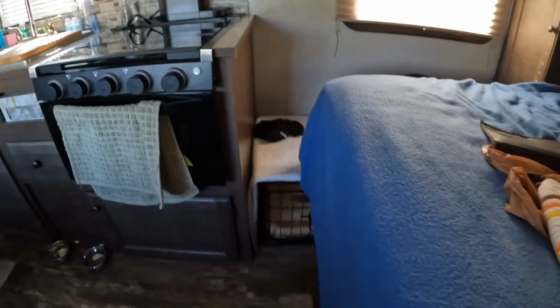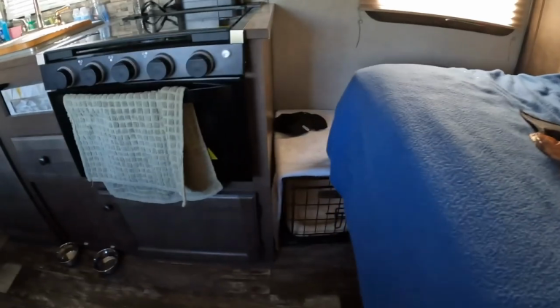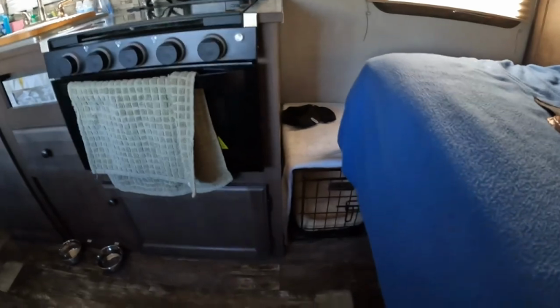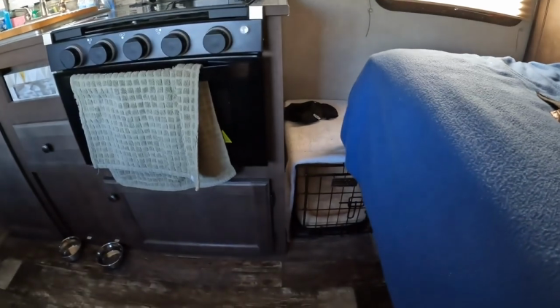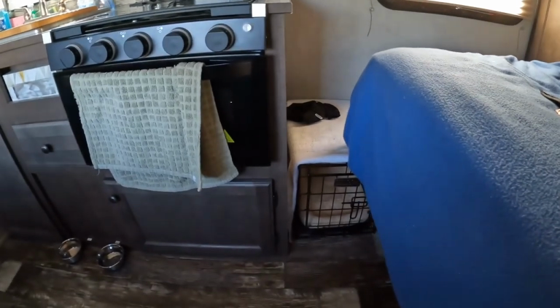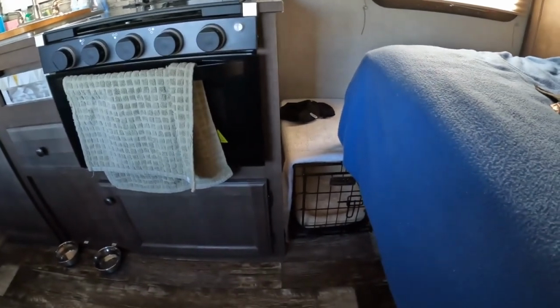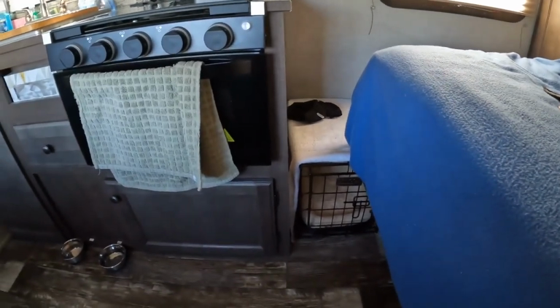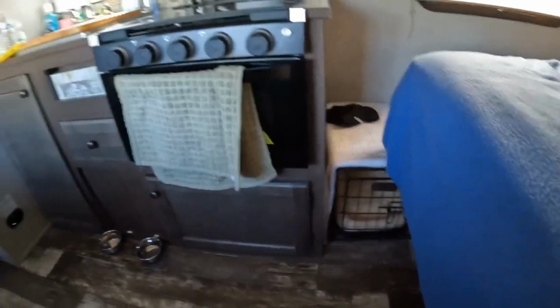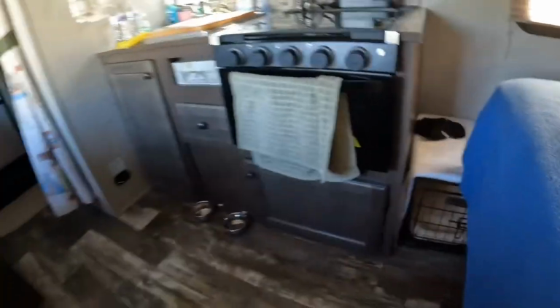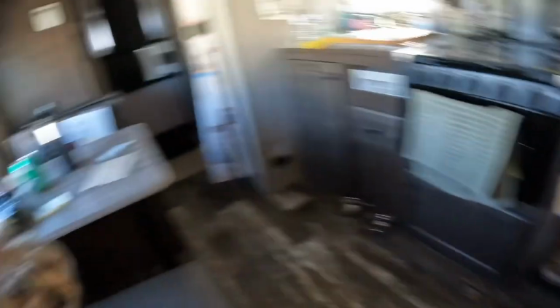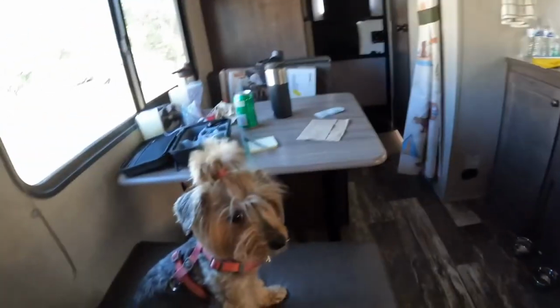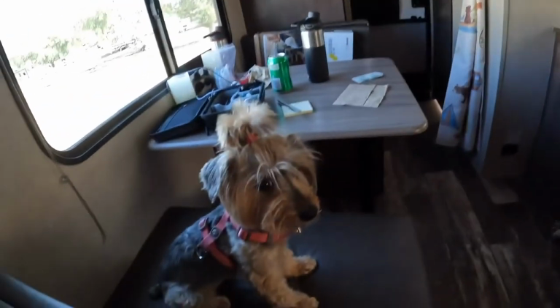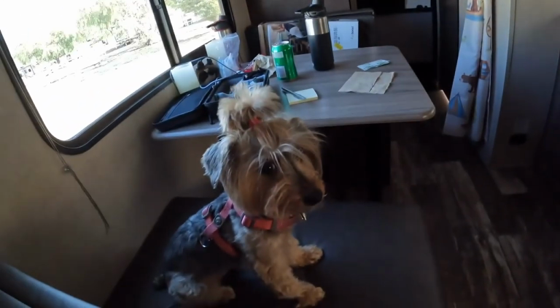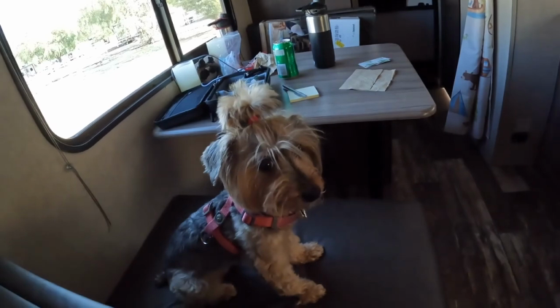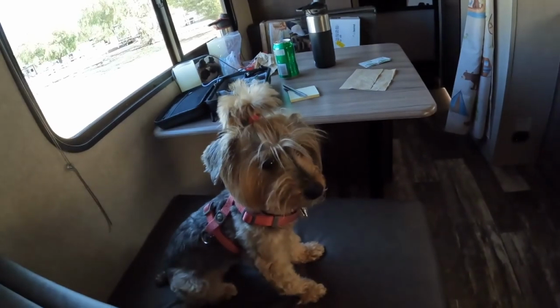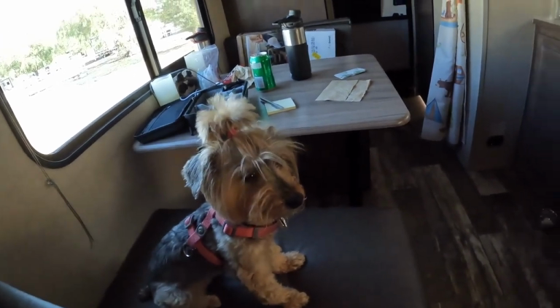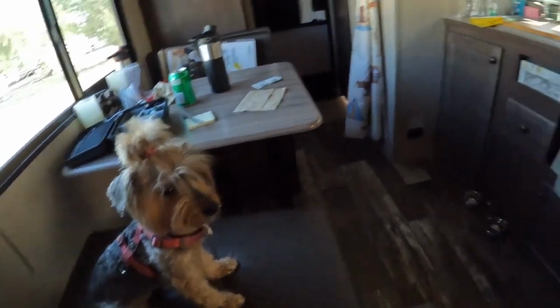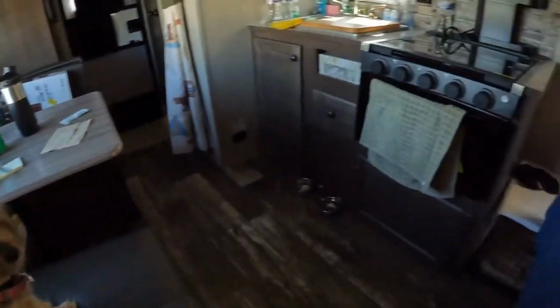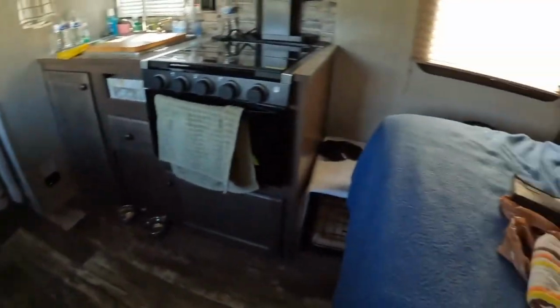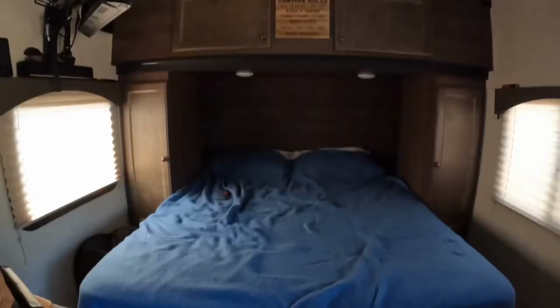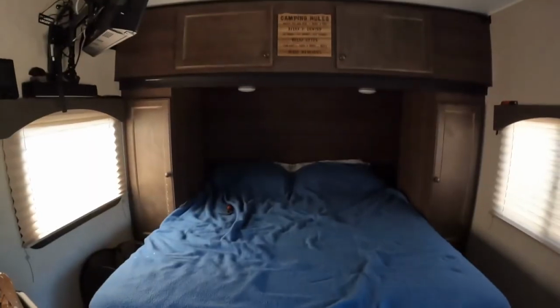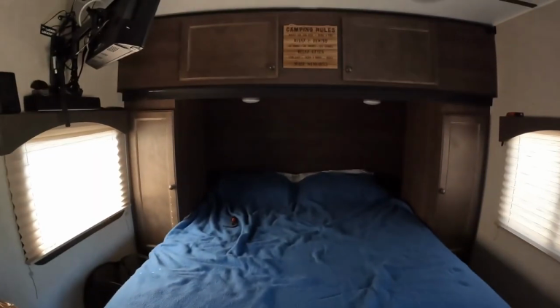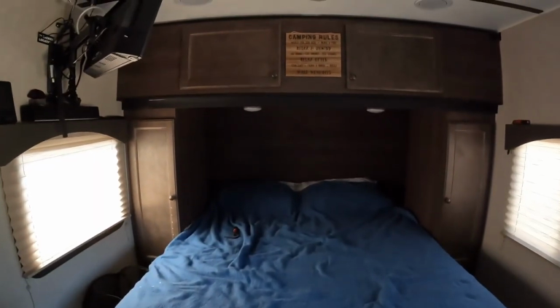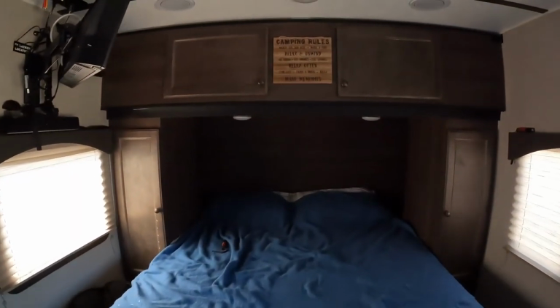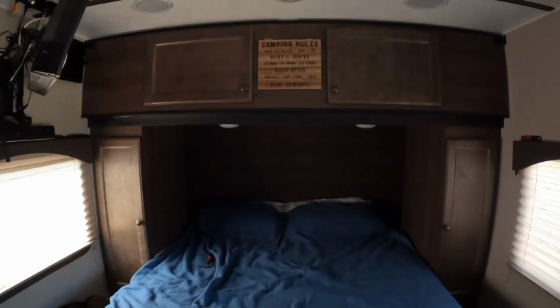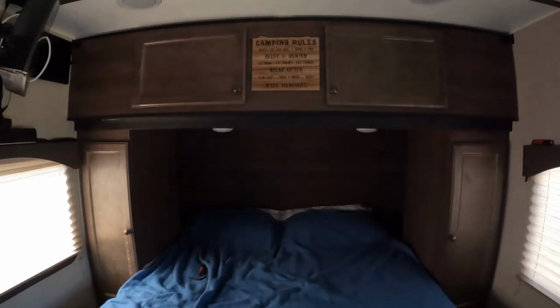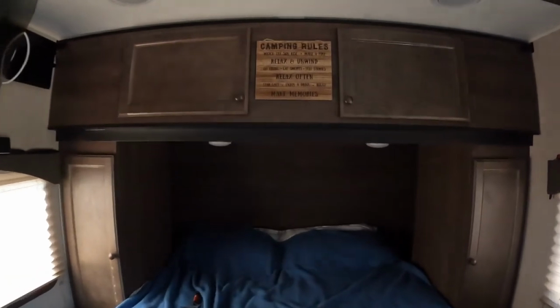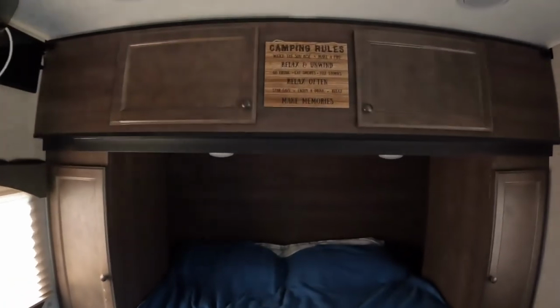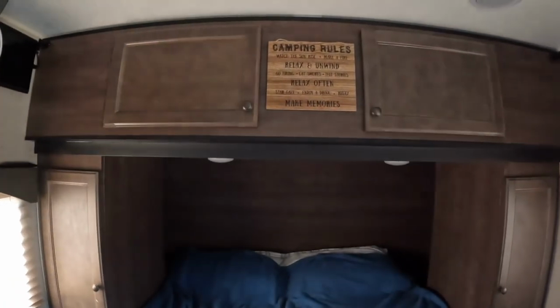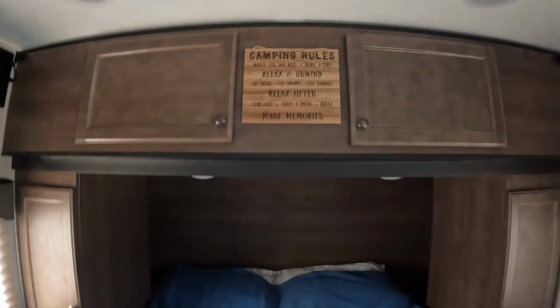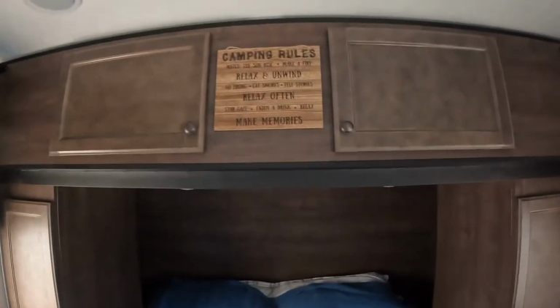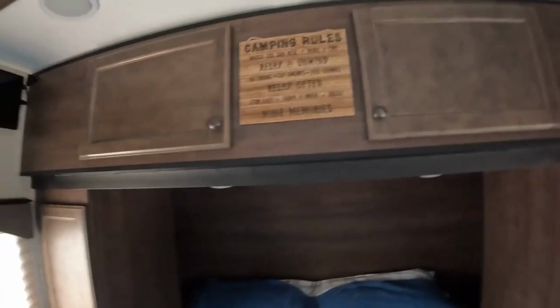Down below the end of the bed is where we keep our dog's kennel — that's where she sleeps at night. Our trailer came with the bunk above here, which we don't use as a bunk; it's just all storage.